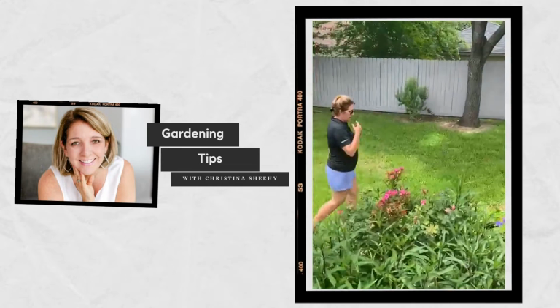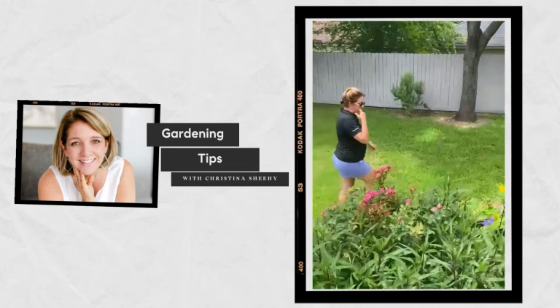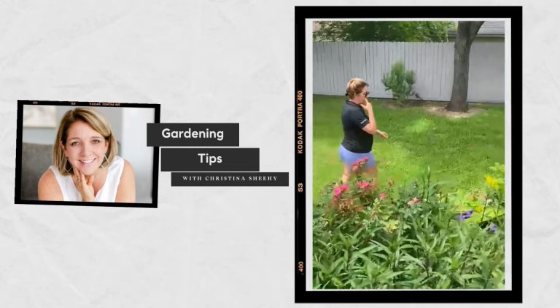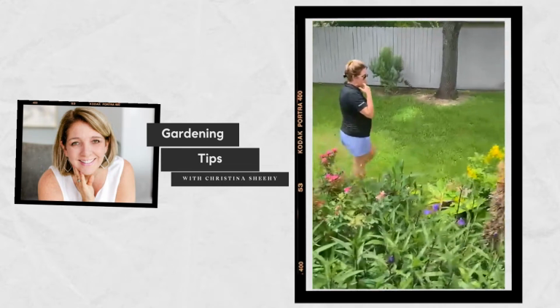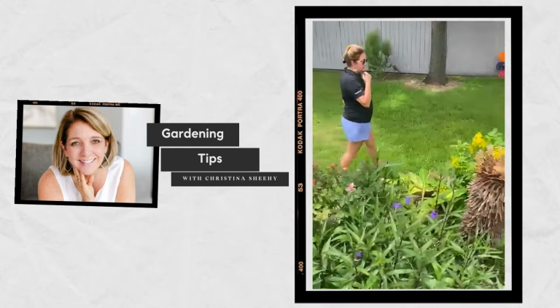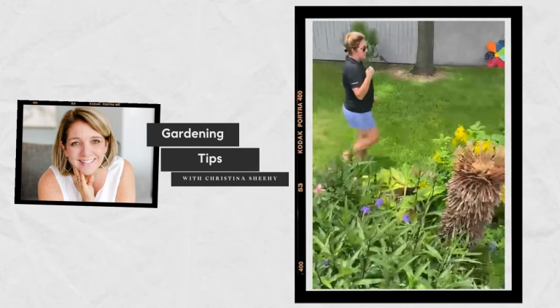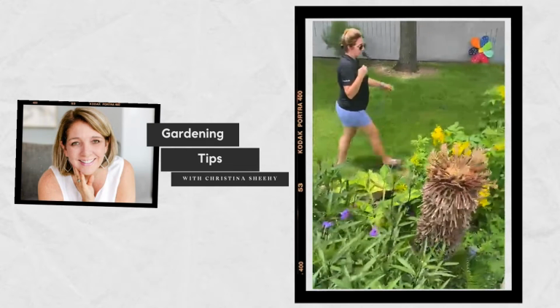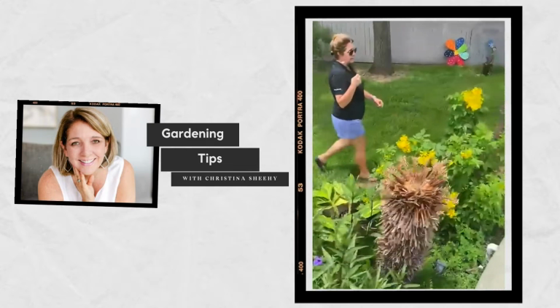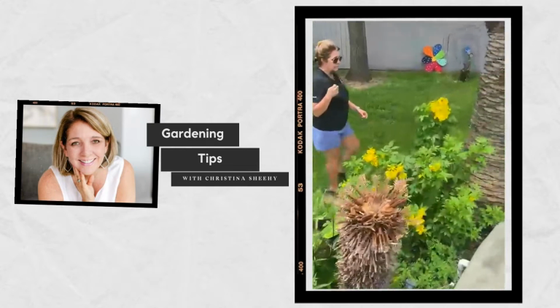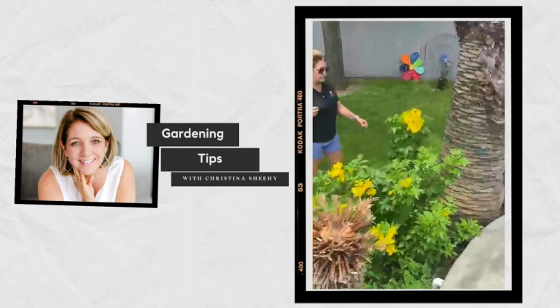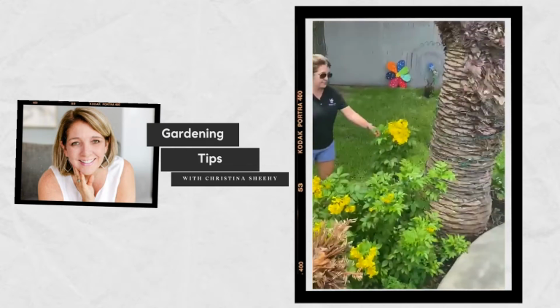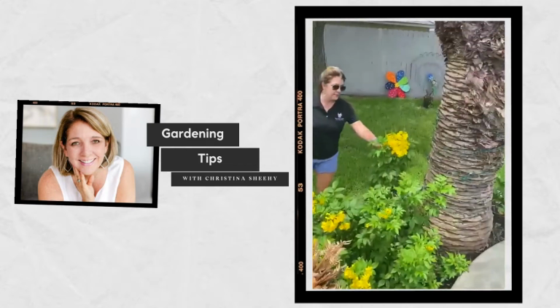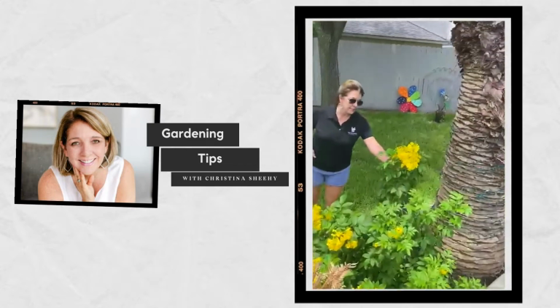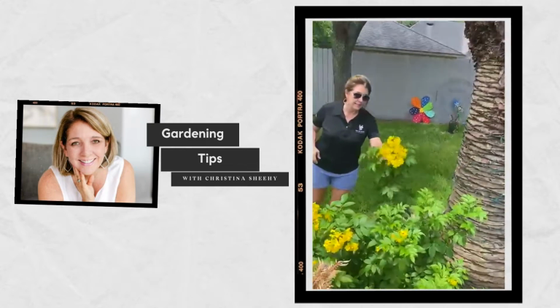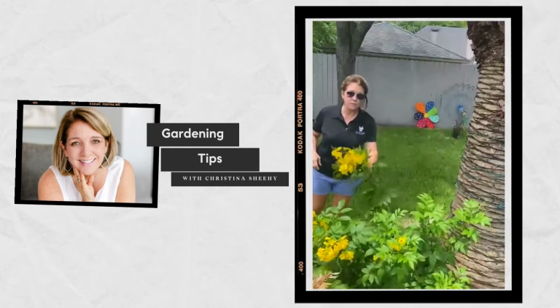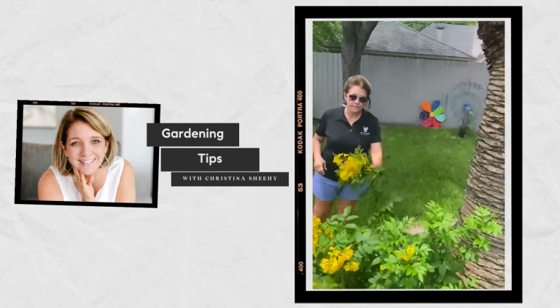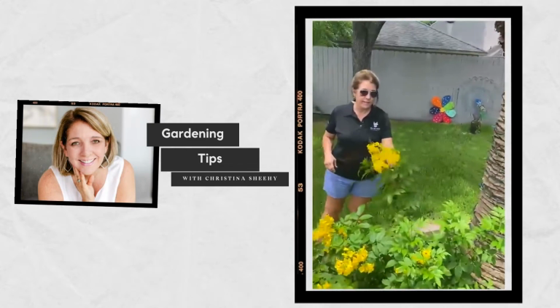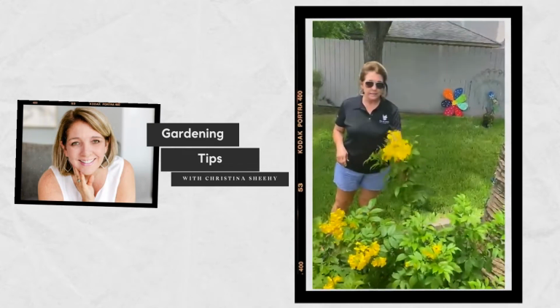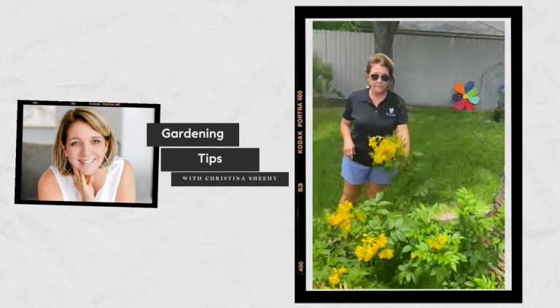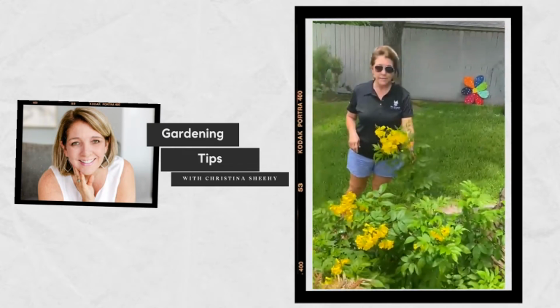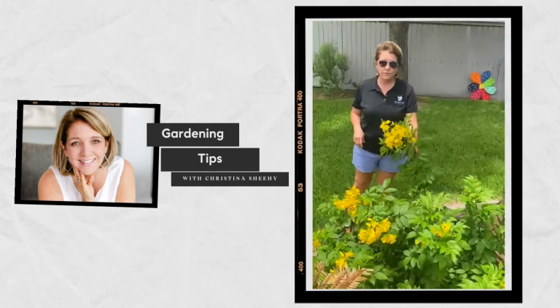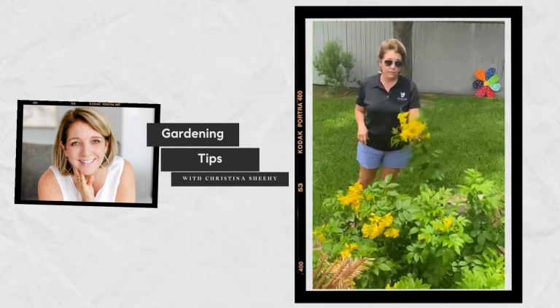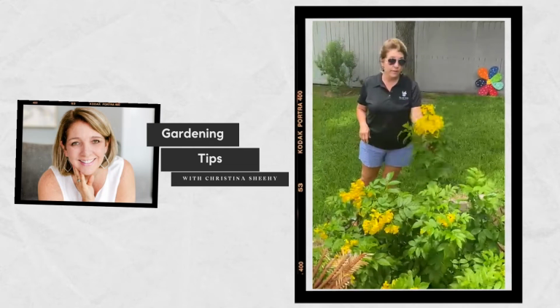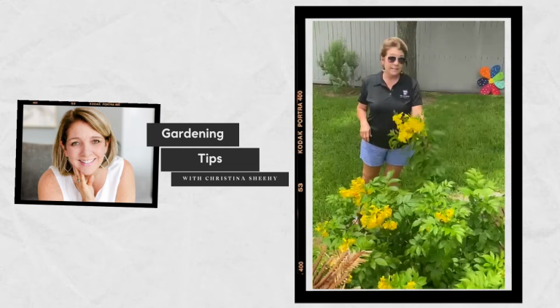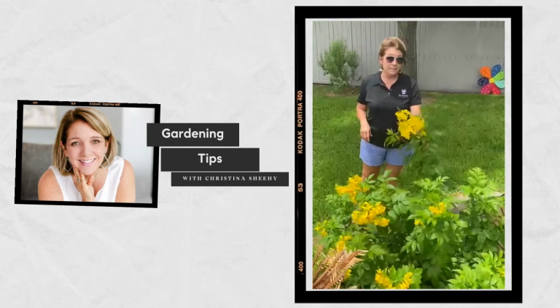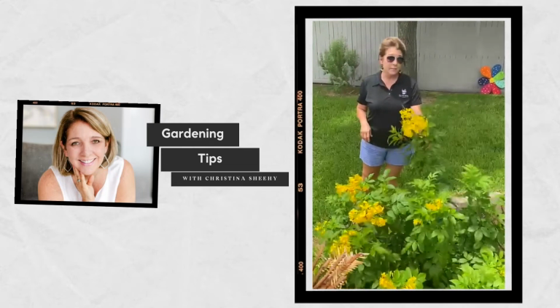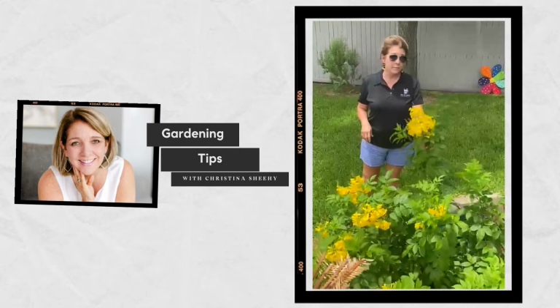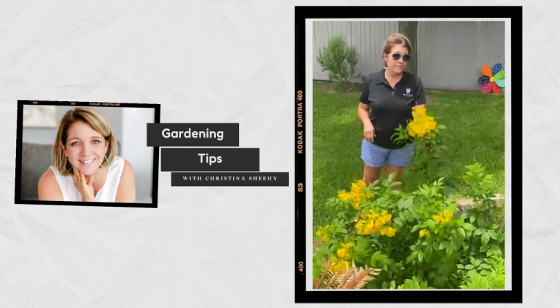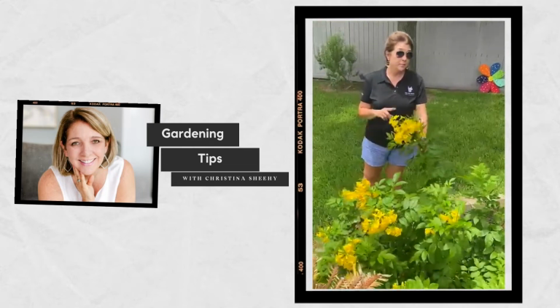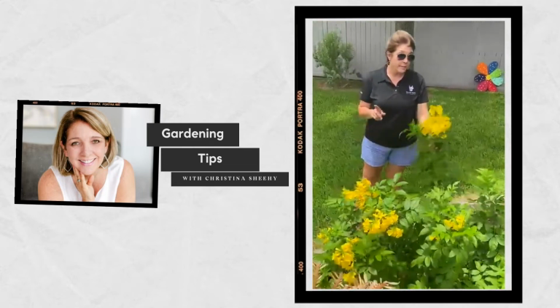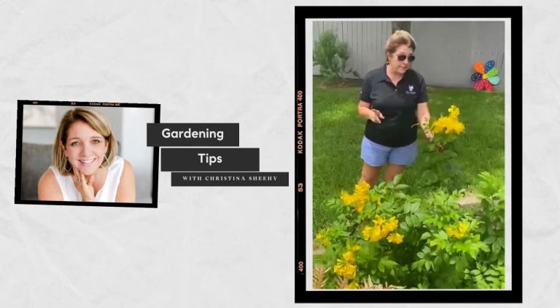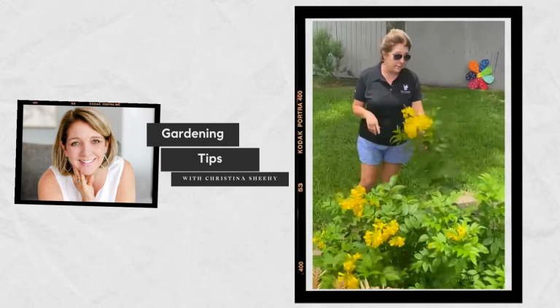Right here we have this bronze — one of my favorite ones because it is like a weed and it comes back year after year. It does attract bumblebees, so be careful.